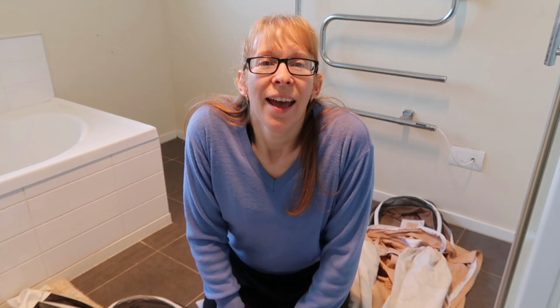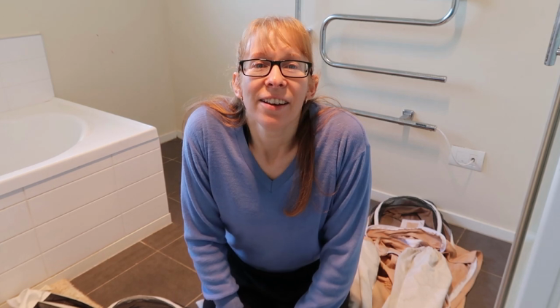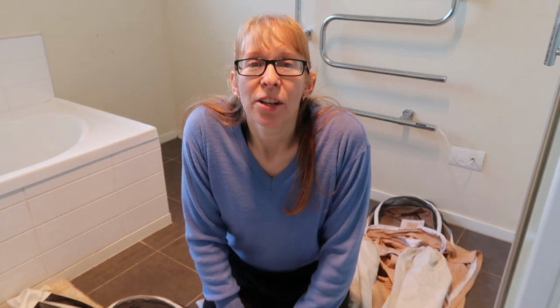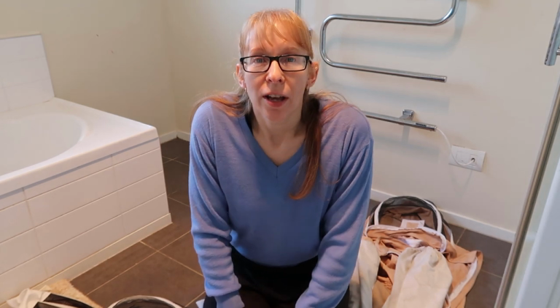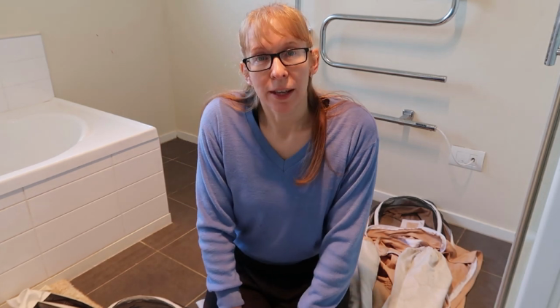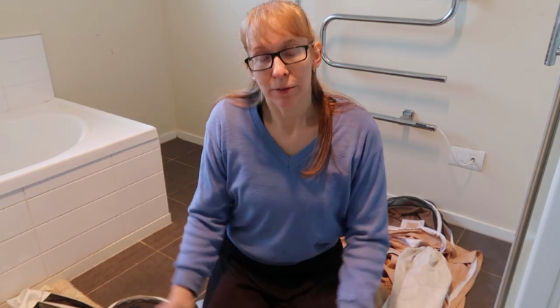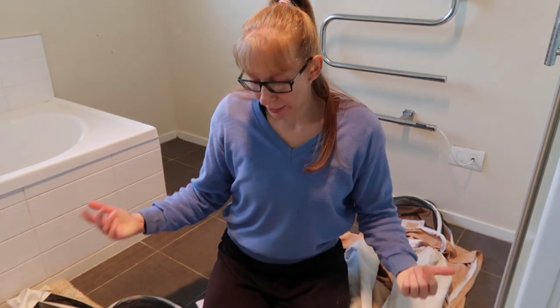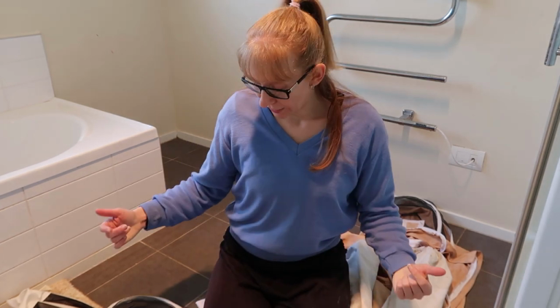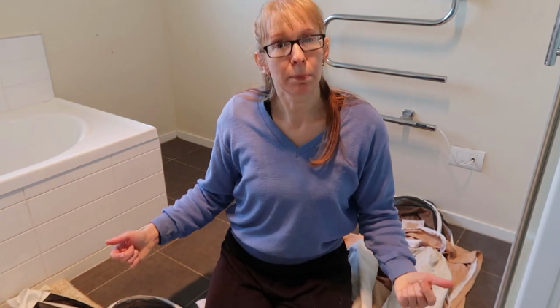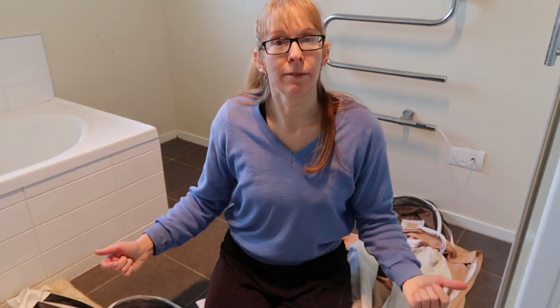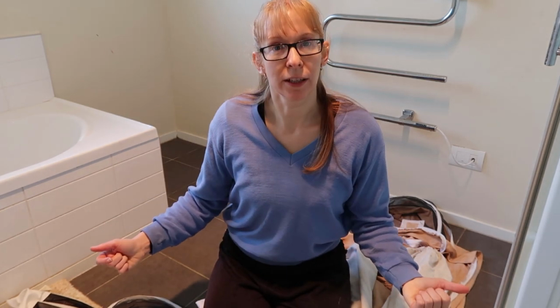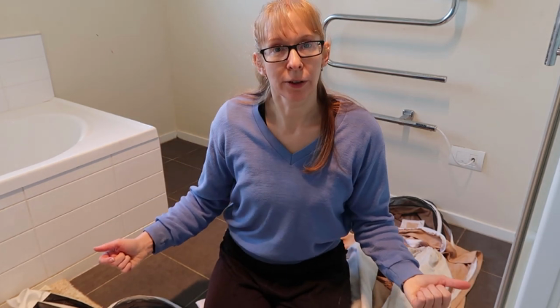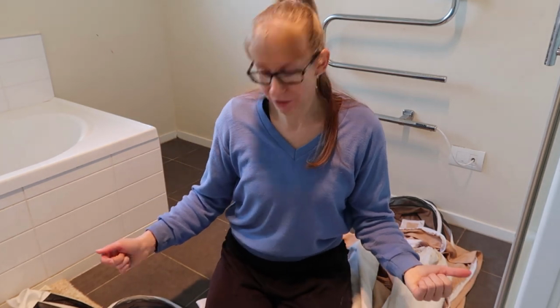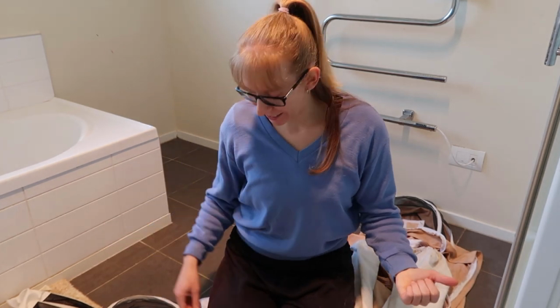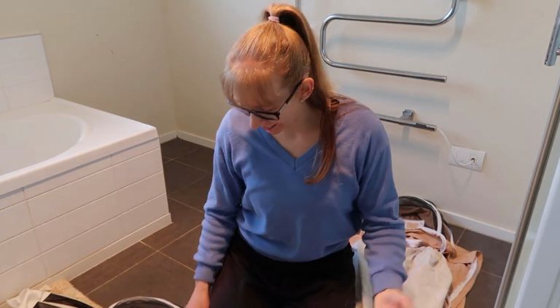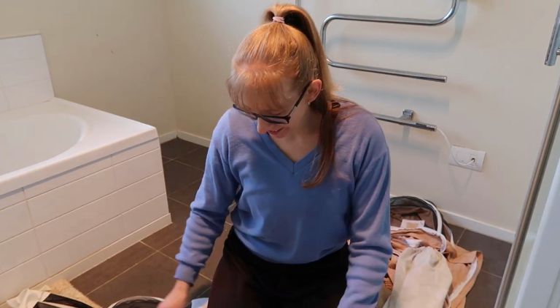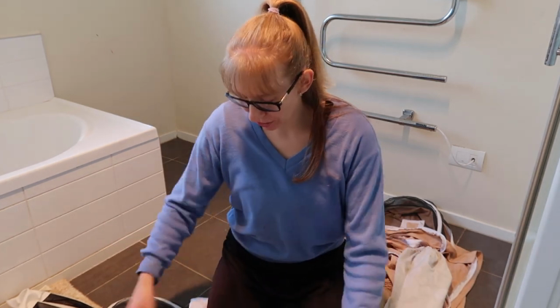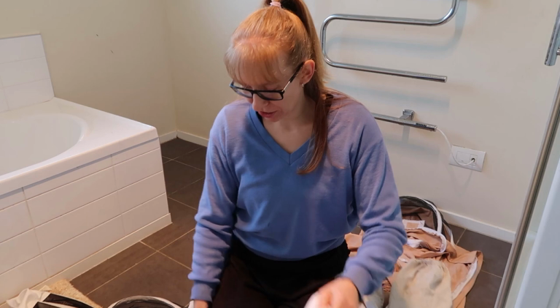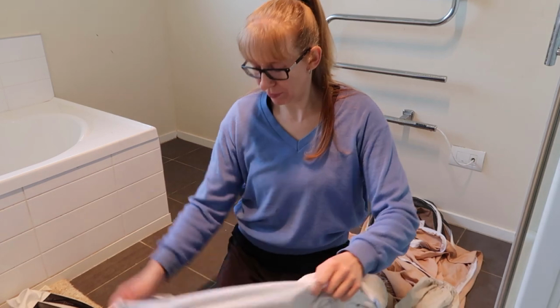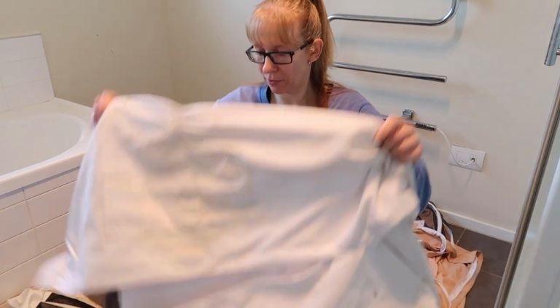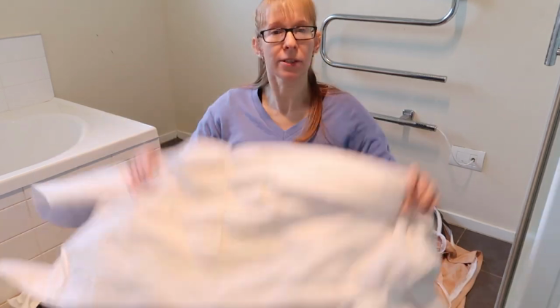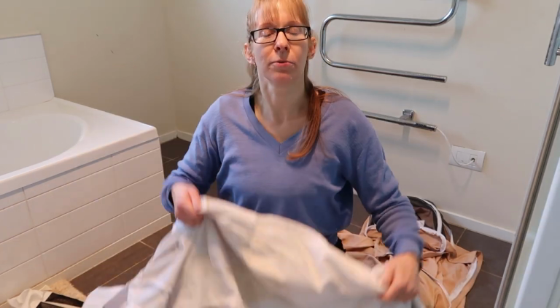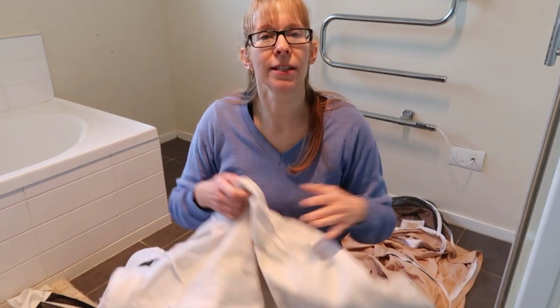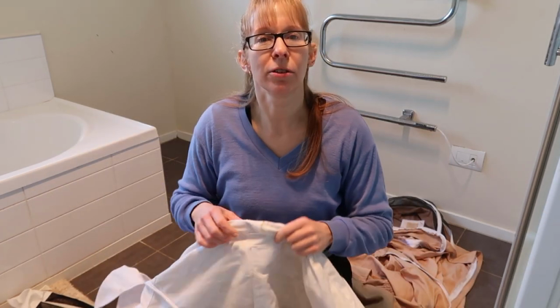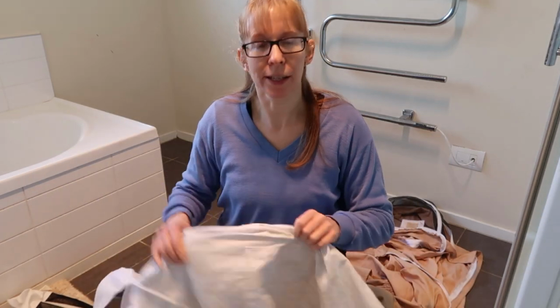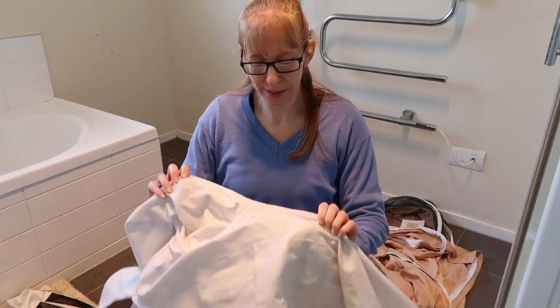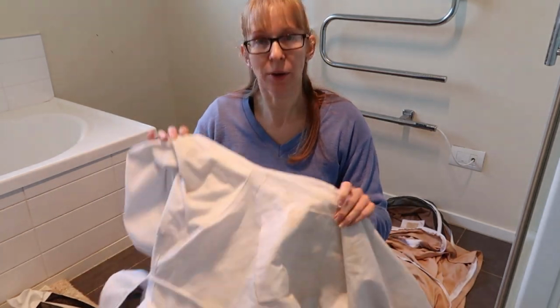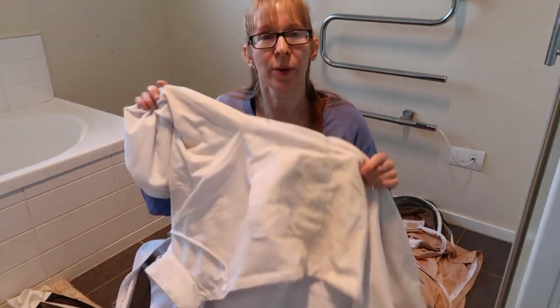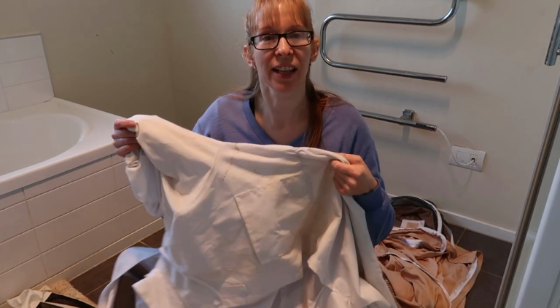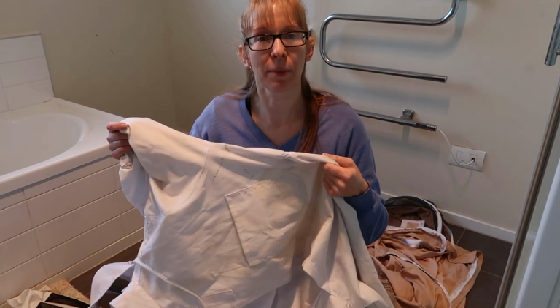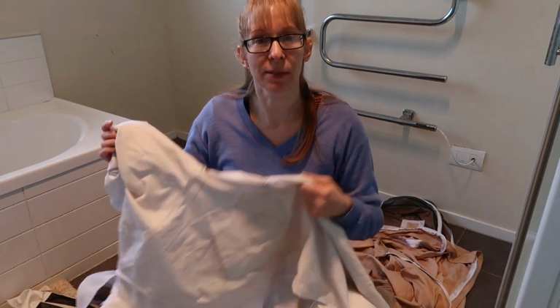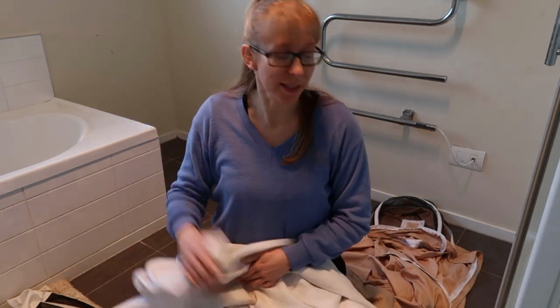Hey guys, so I am here for one last bee video of this season. I've wintered down all the bees, and now we've got to clean up this mess.